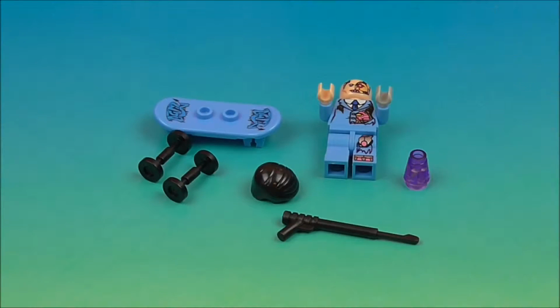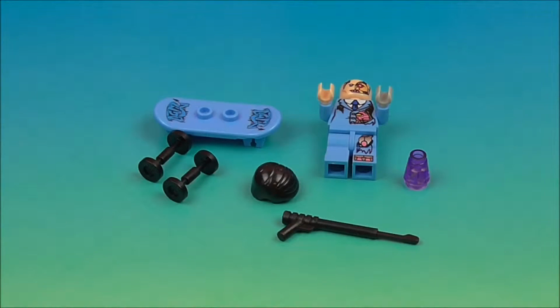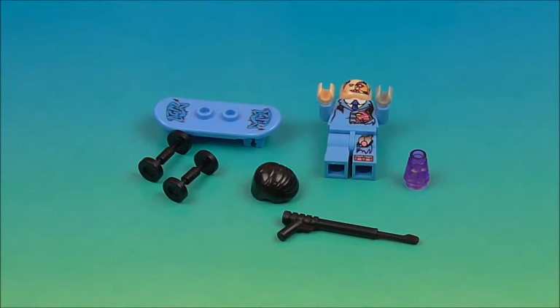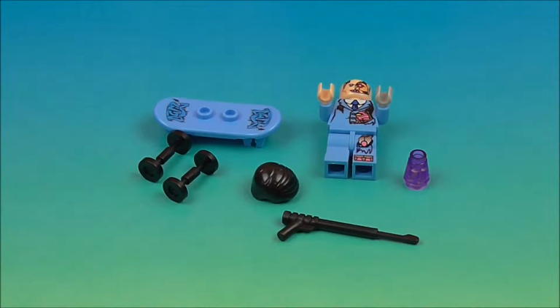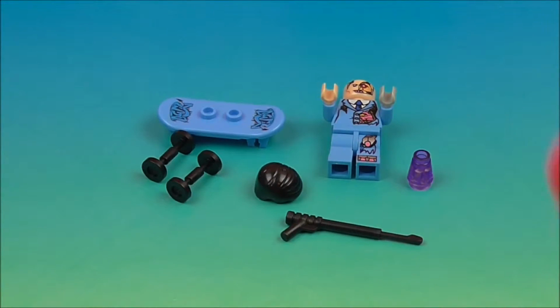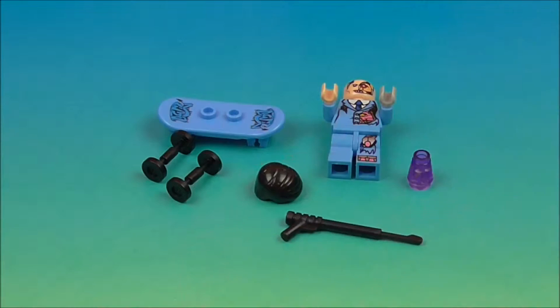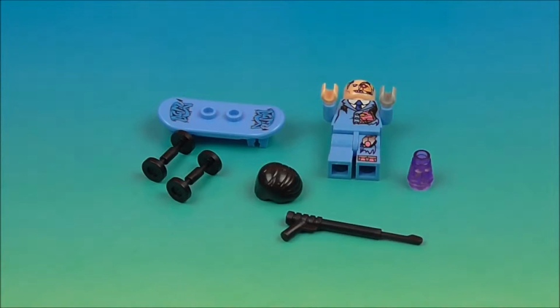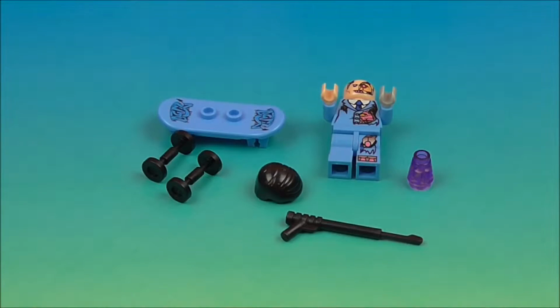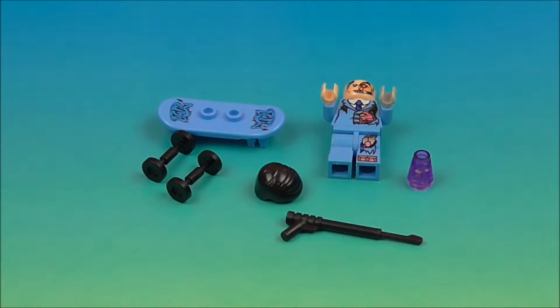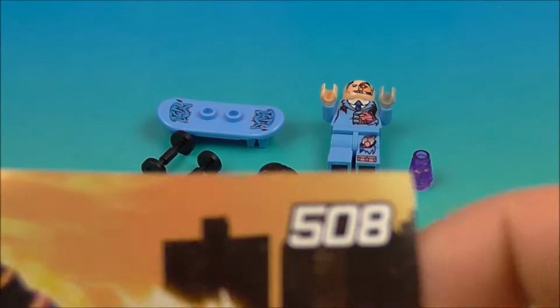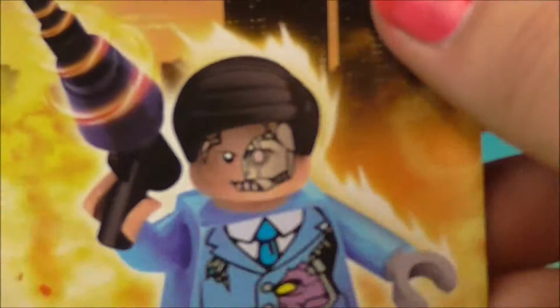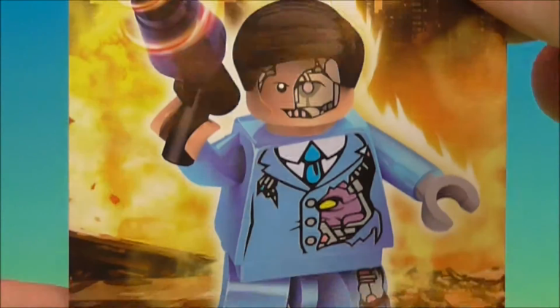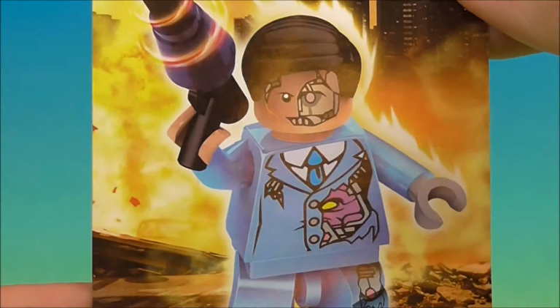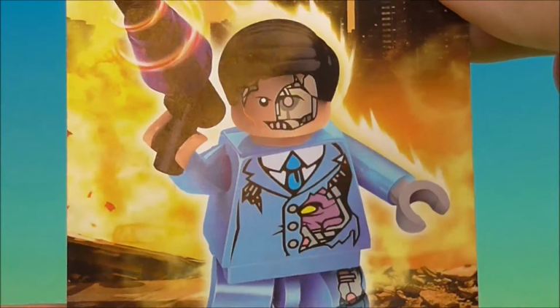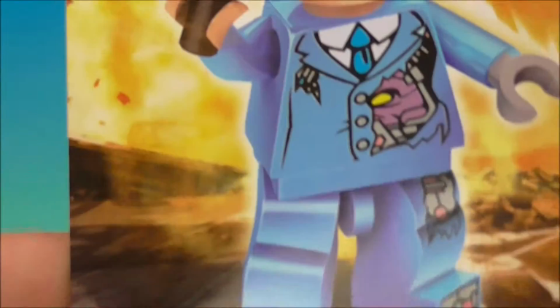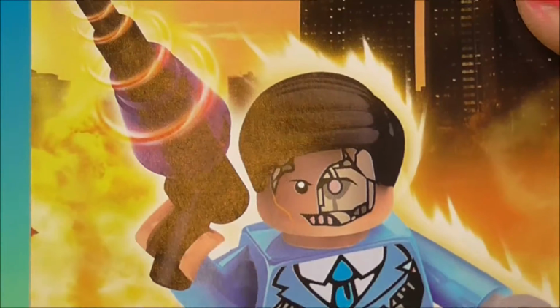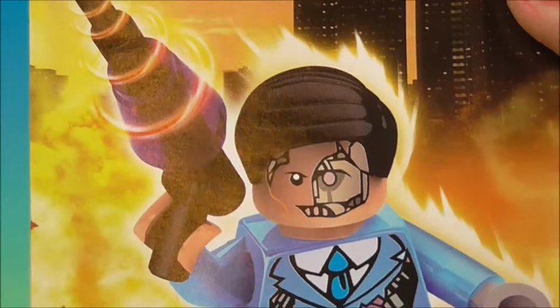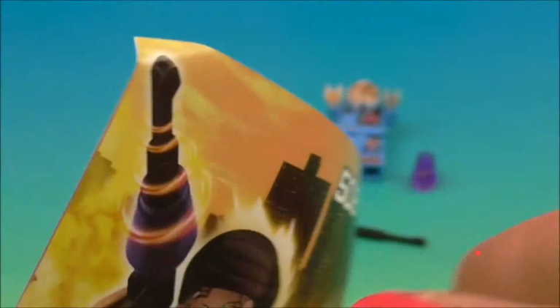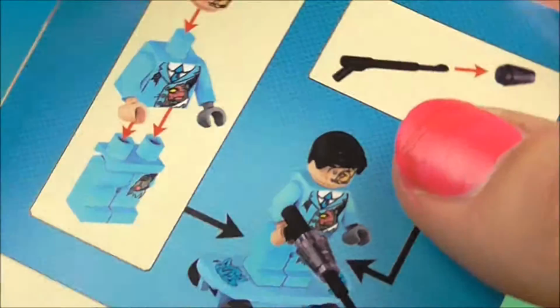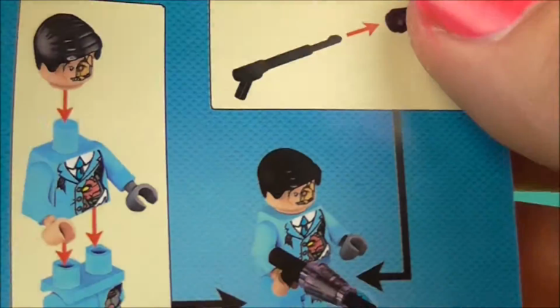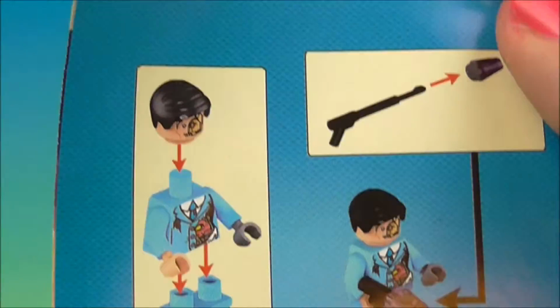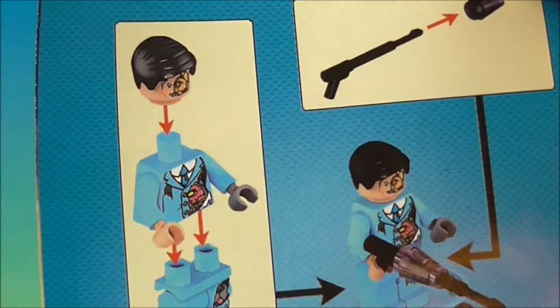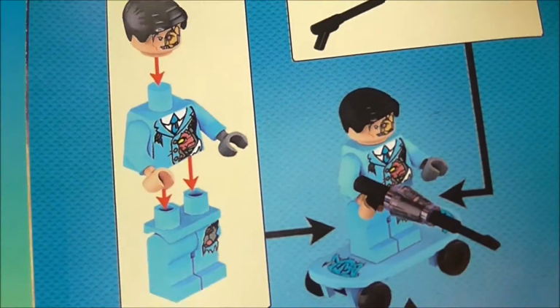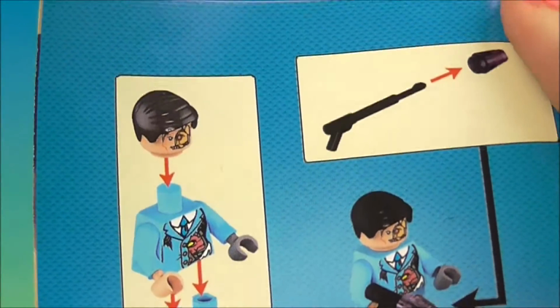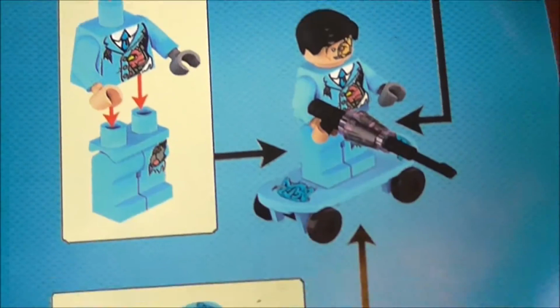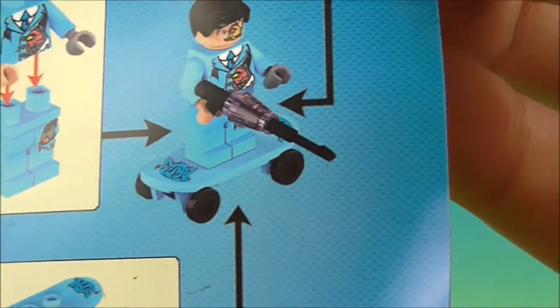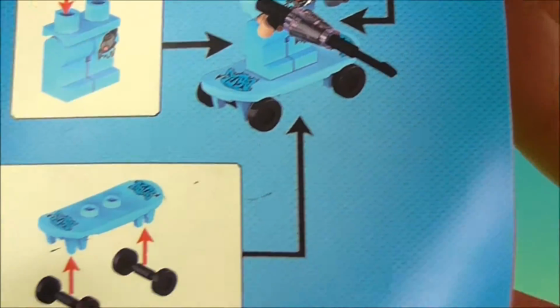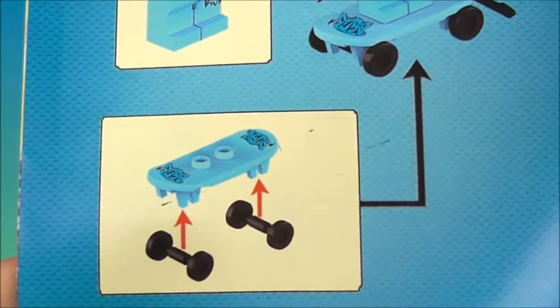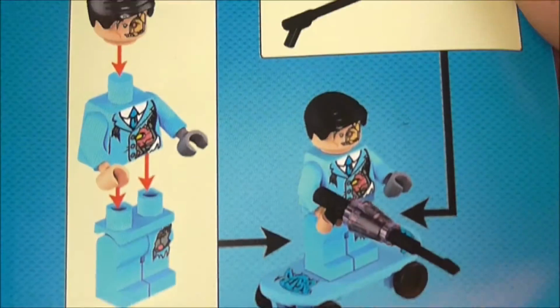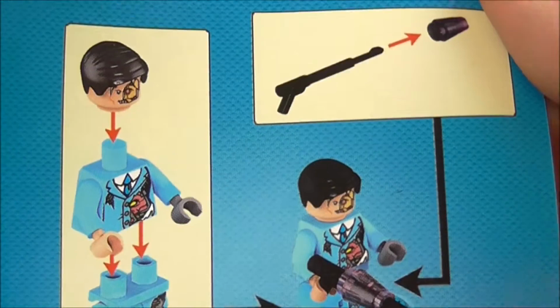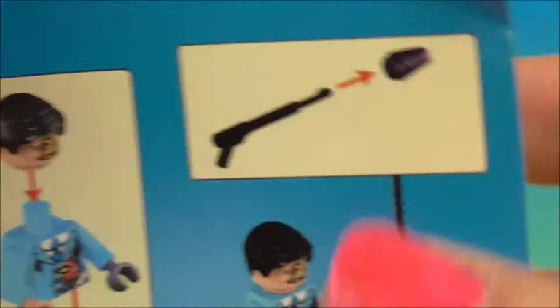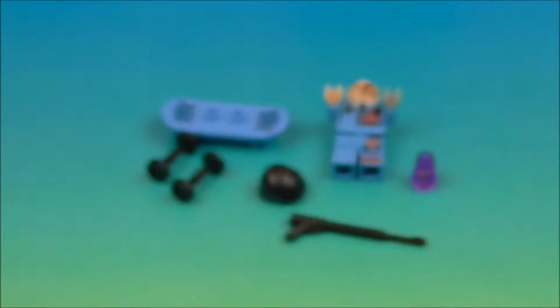Now for Krang — I figure we'll get the bad guys out of the way and end on a positive note with our last Ninja Turtle. So here's his packaging, look at him, he's pretty awesome. Let's take a quick look at how we put him together — he is definitely the easiest so far. So let's get him put together real quick.